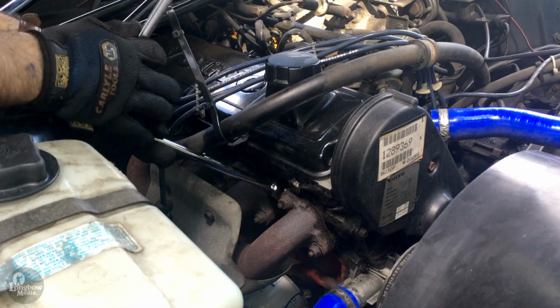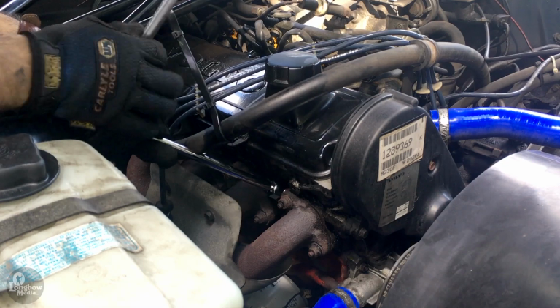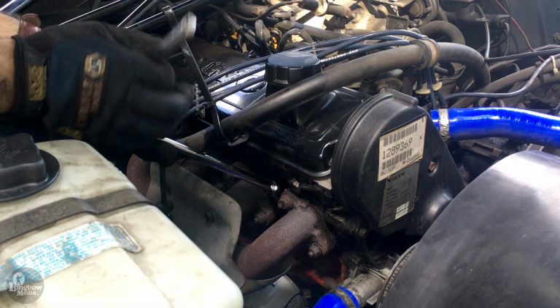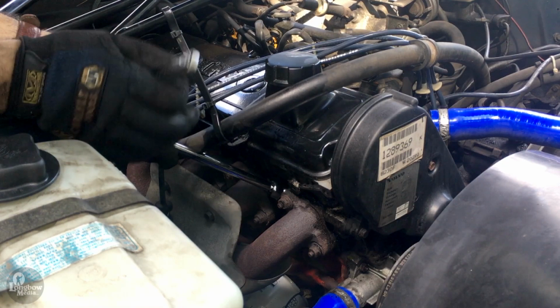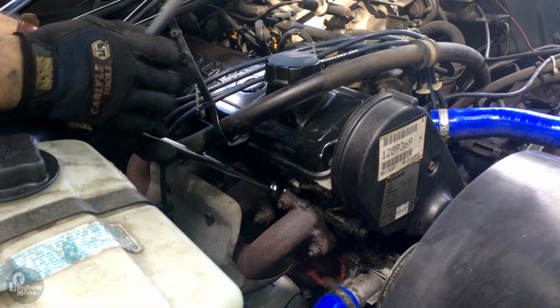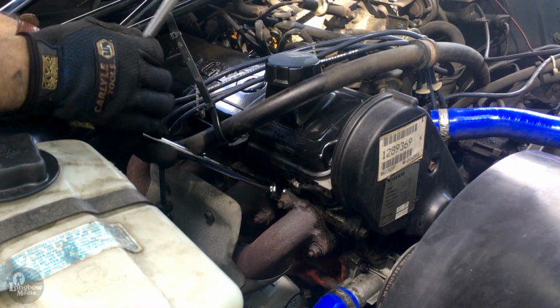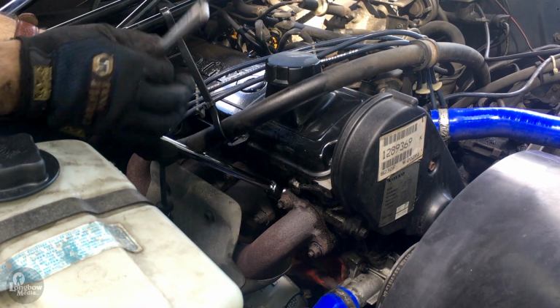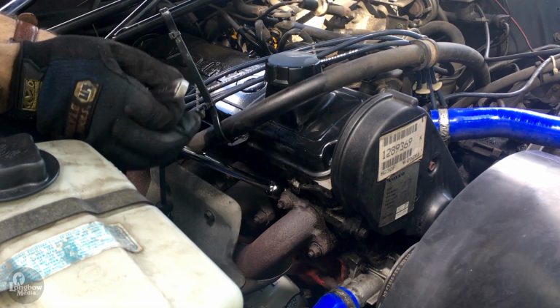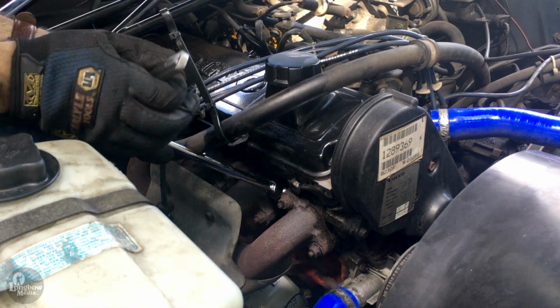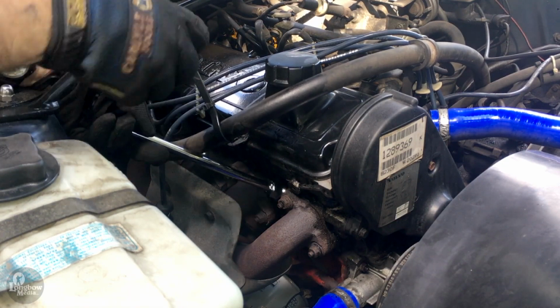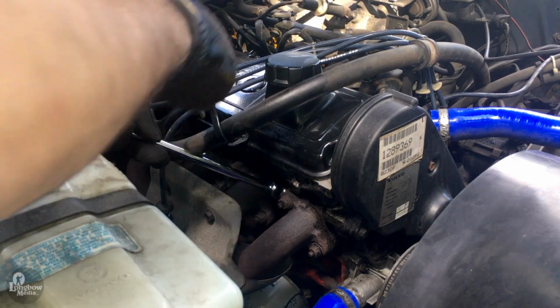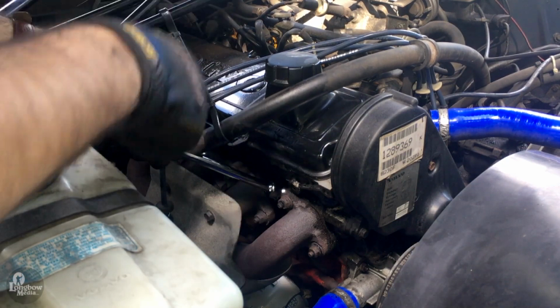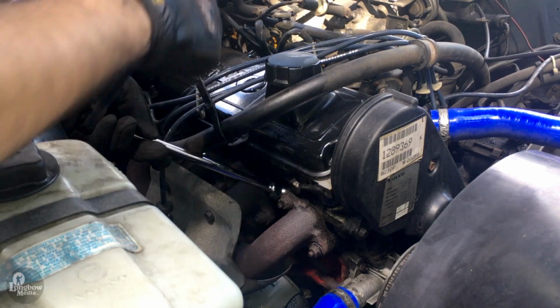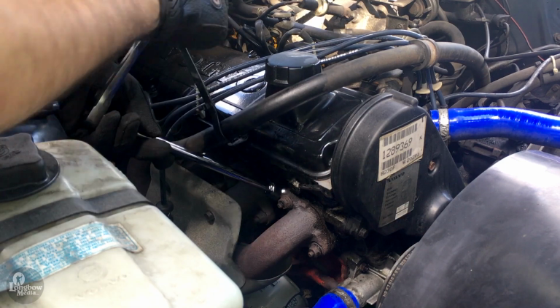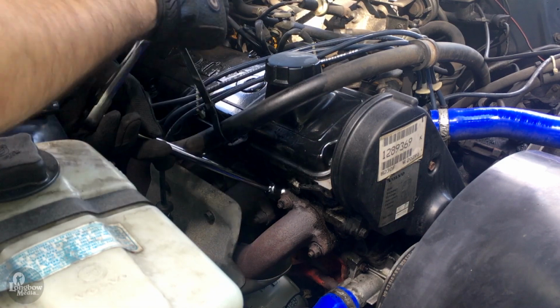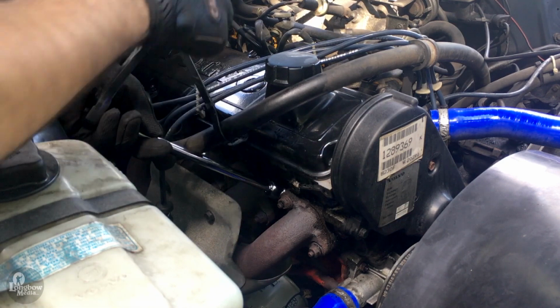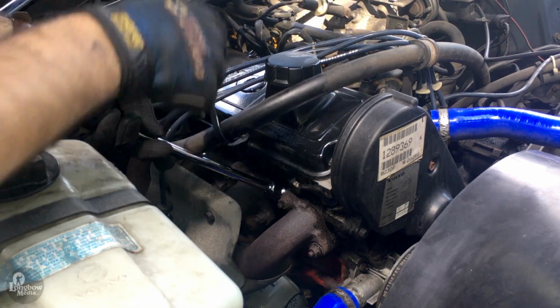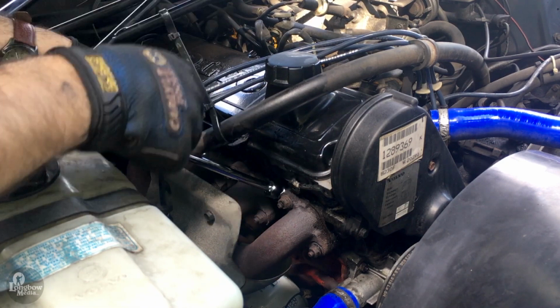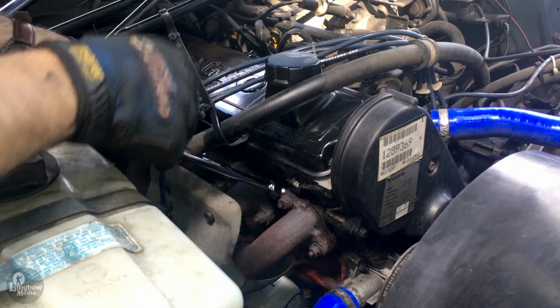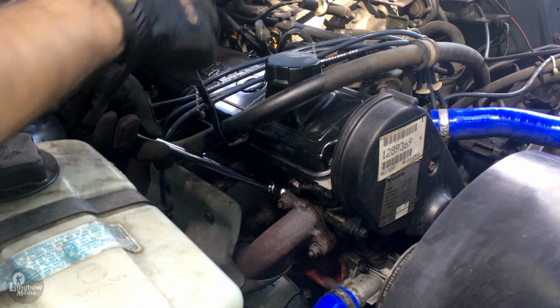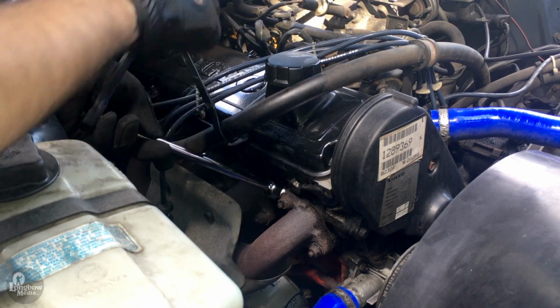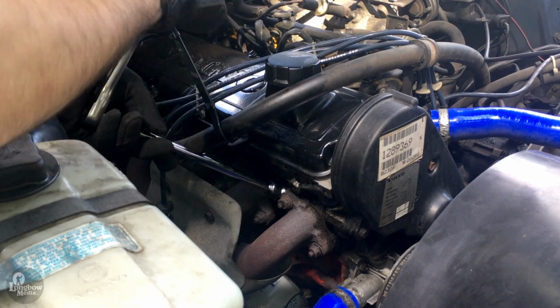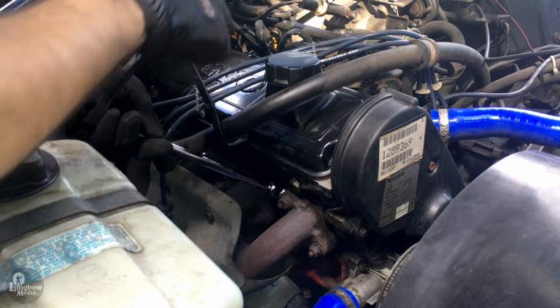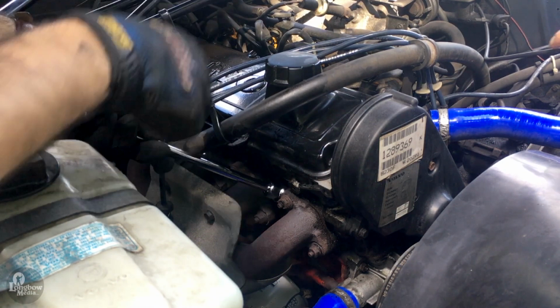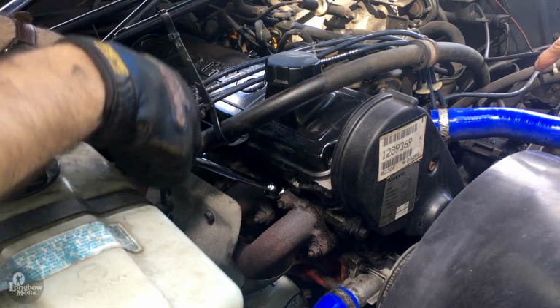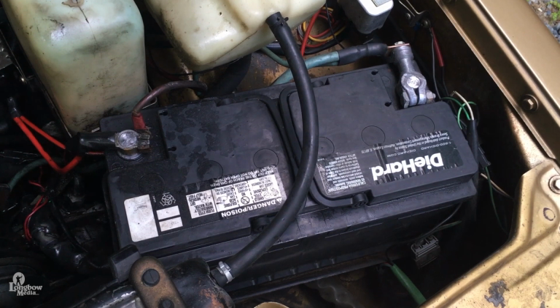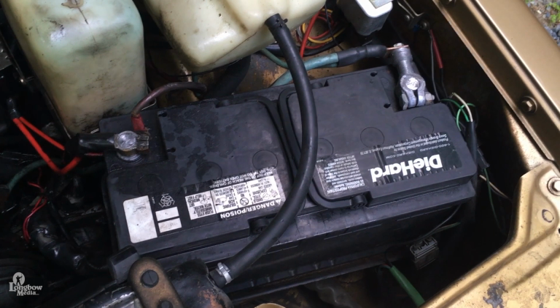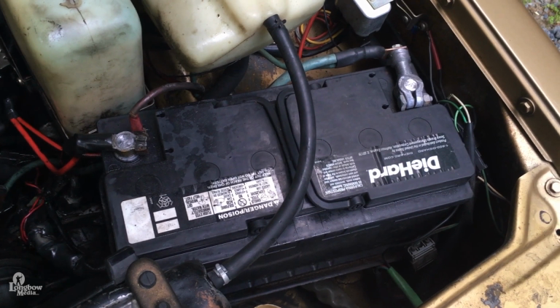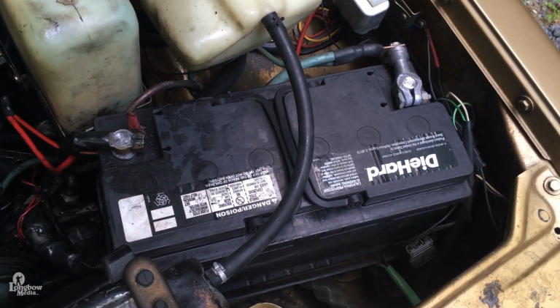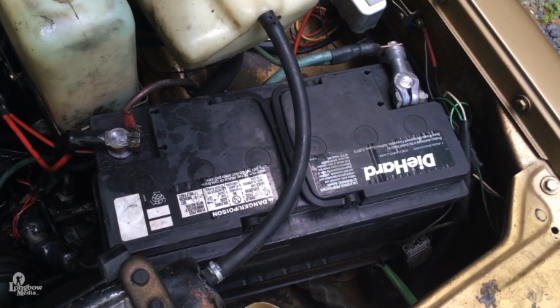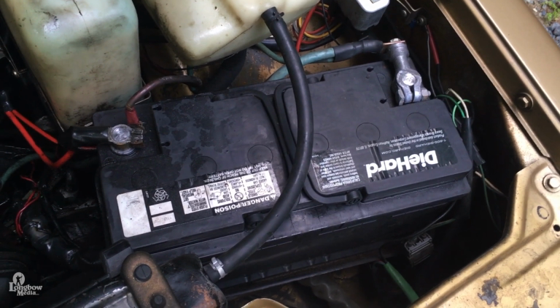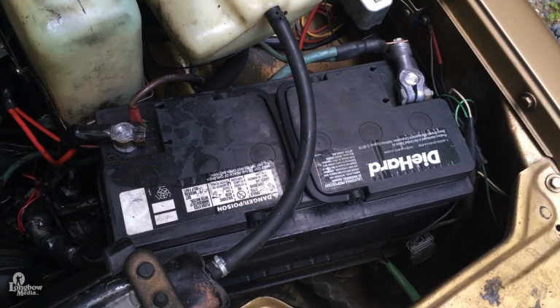This video will cover the replacement of the spark plugs, wire, and distributor cap on a B230F Volvo 240. This can be completed over lunch. Remember to disconnect your battery before starting this project.